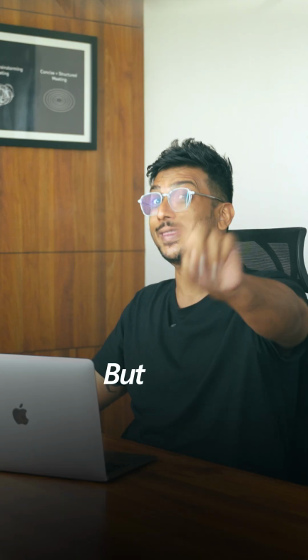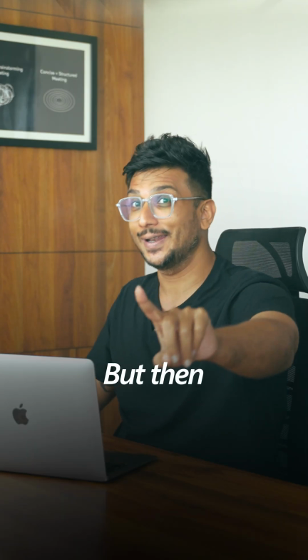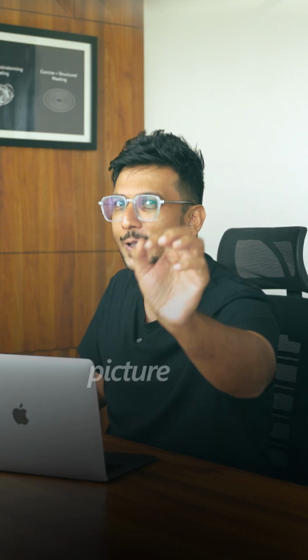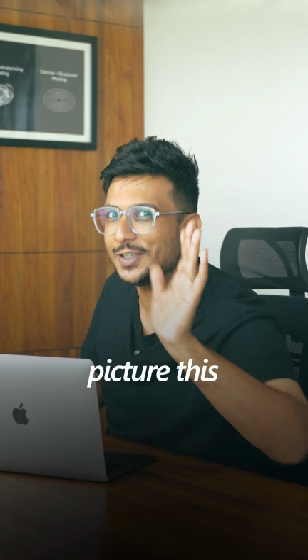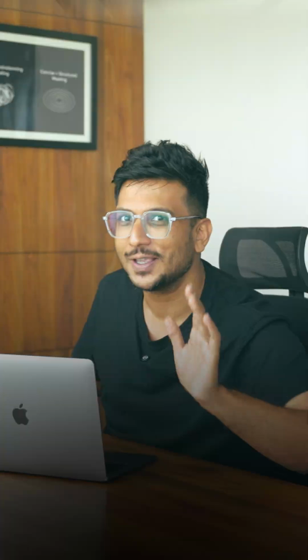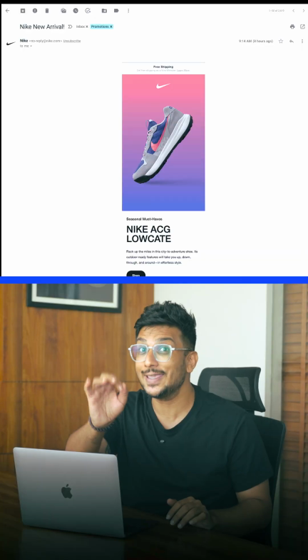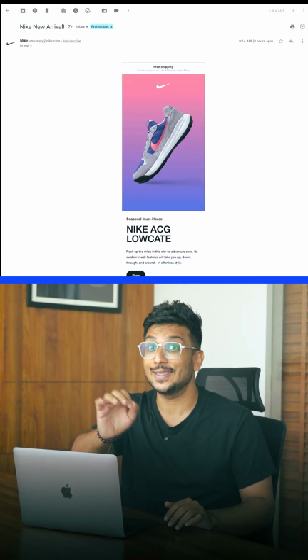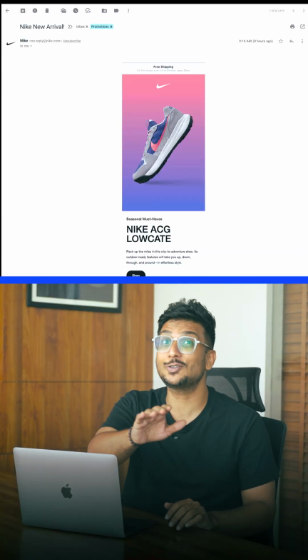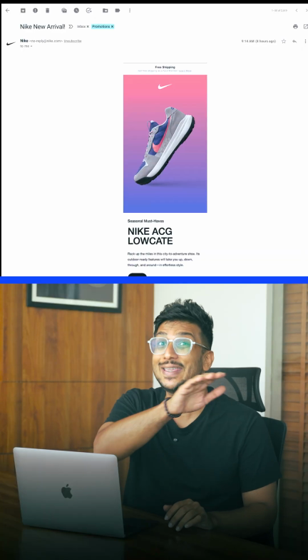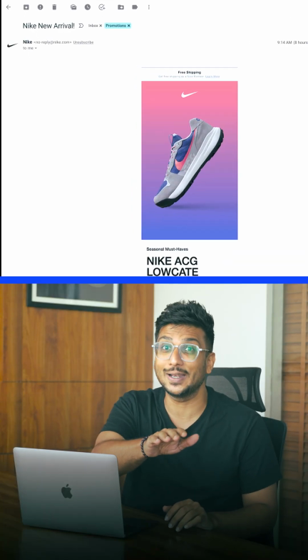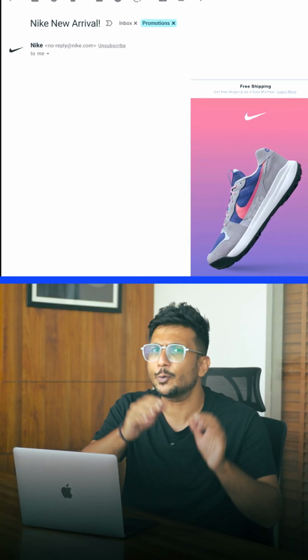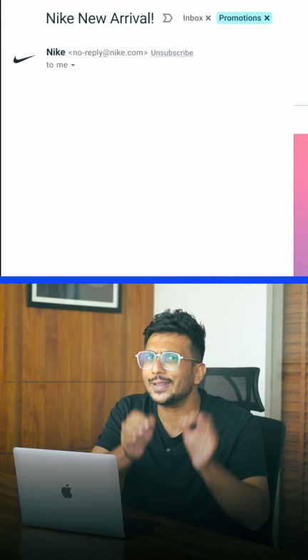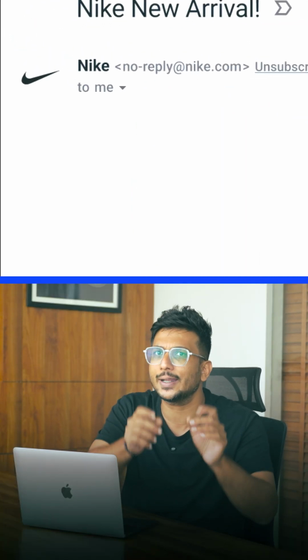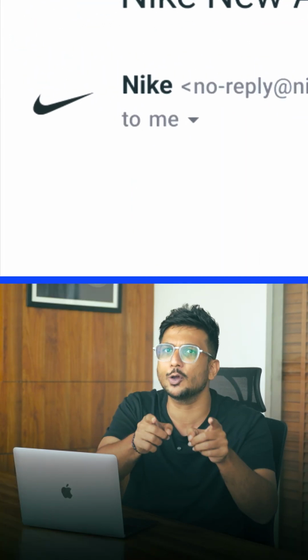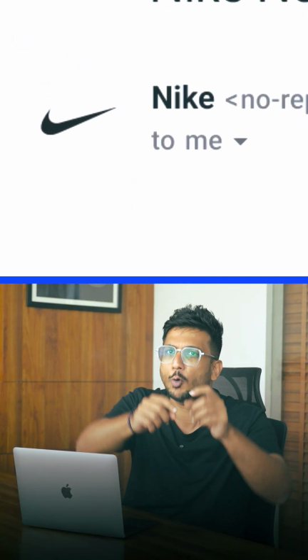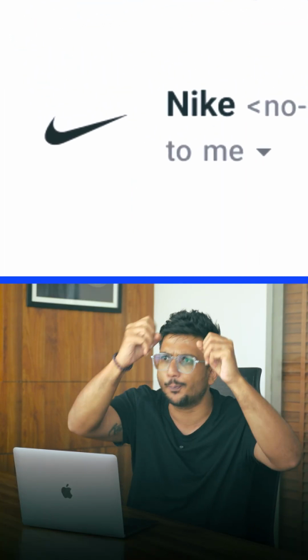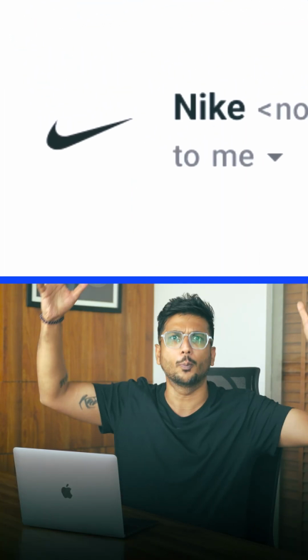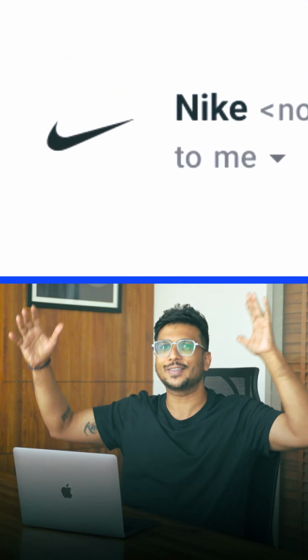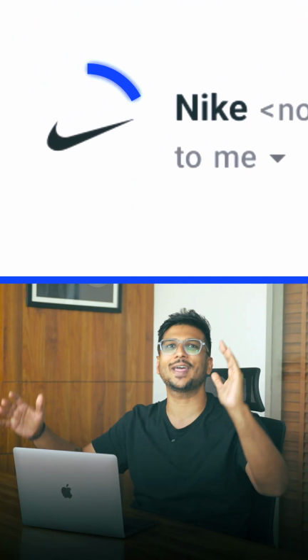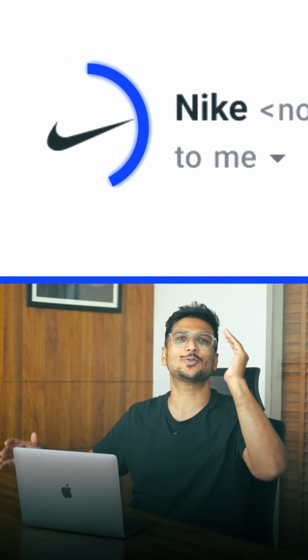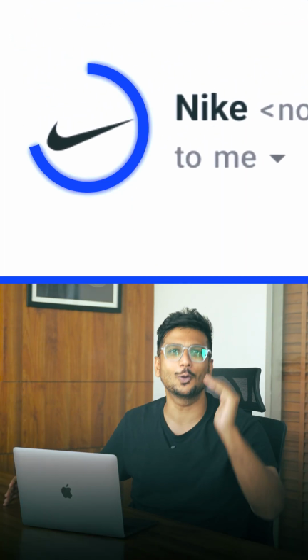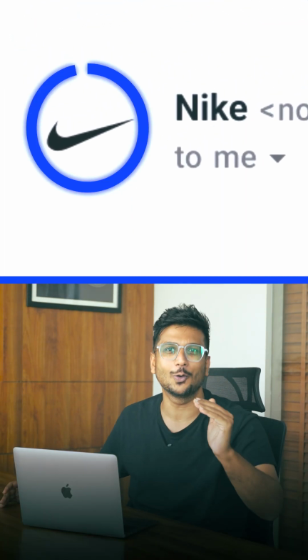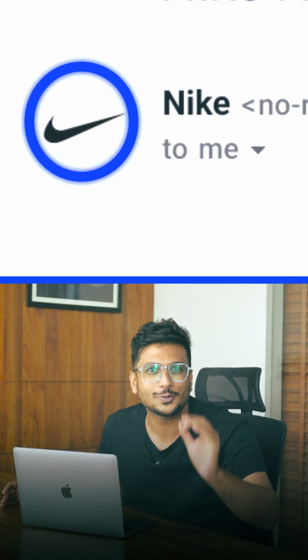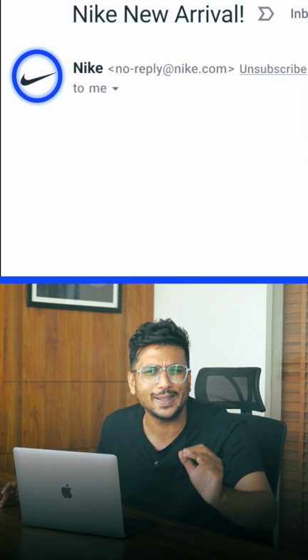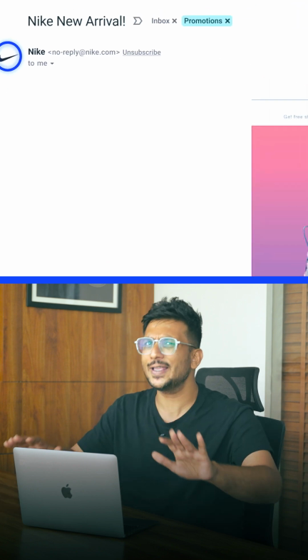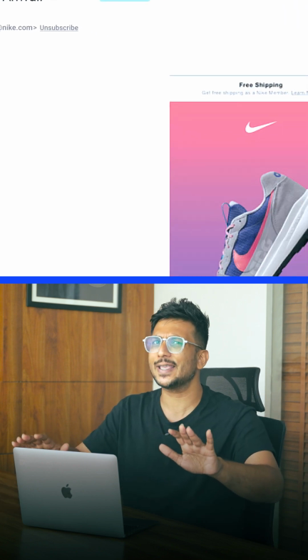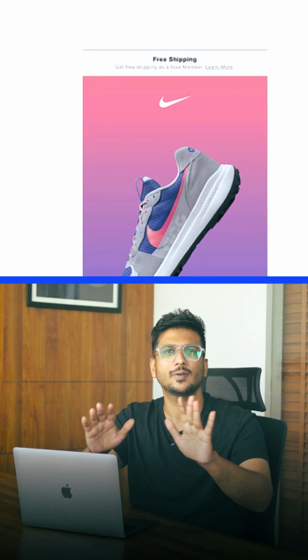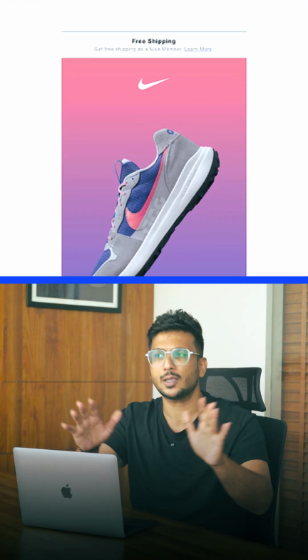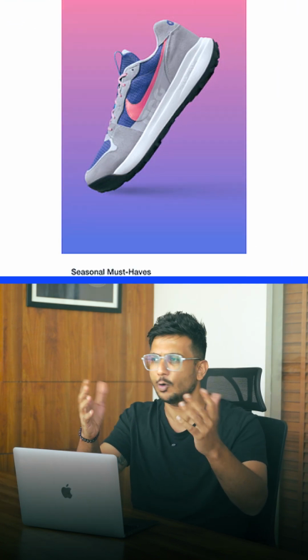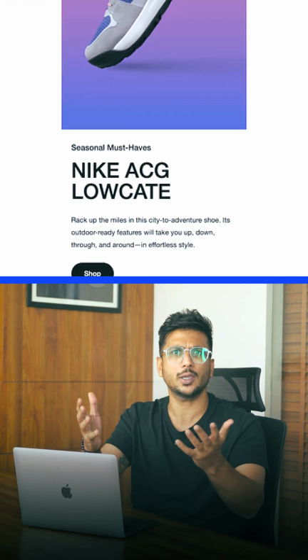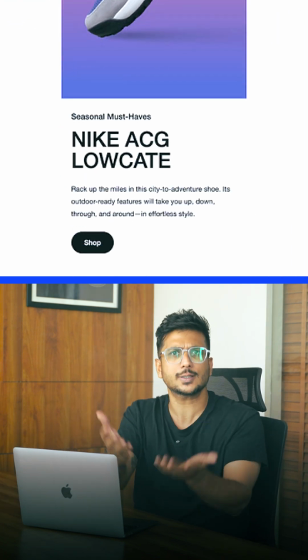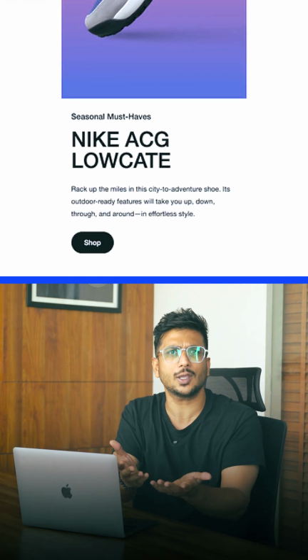But then, picture this: Nike sends you an email and right there in your inbox, their actual logo looks clean, feels safe — like, okay, this is real.